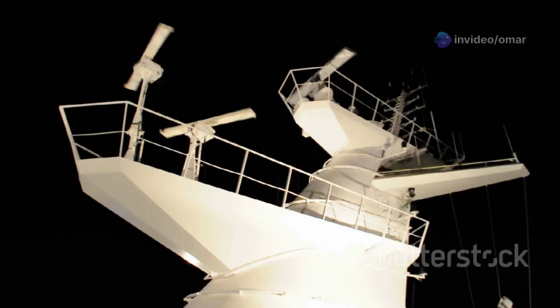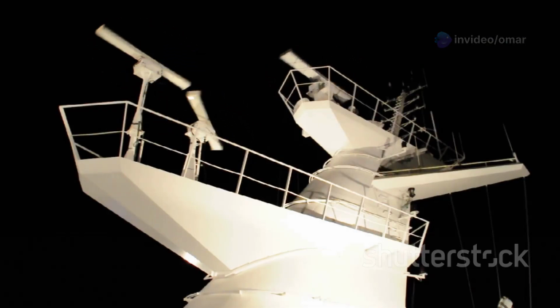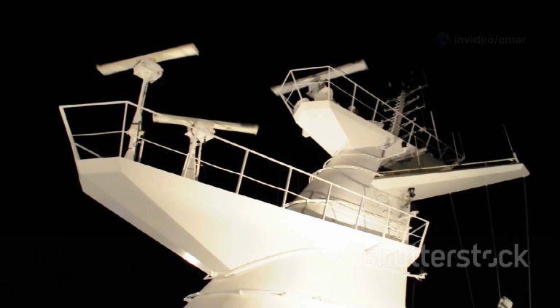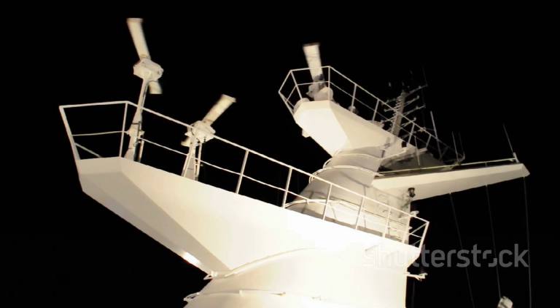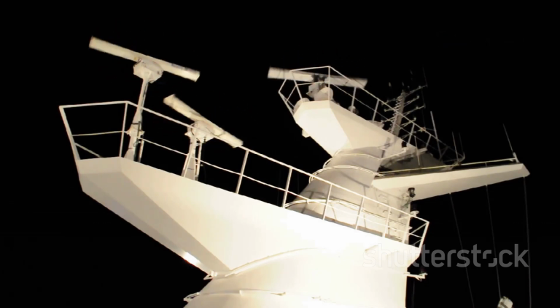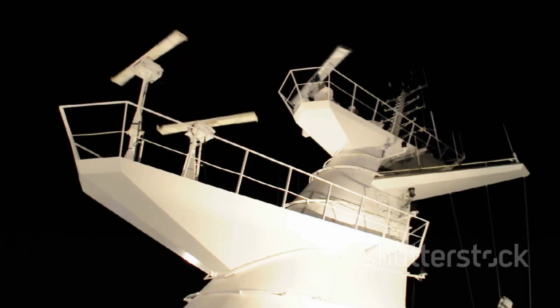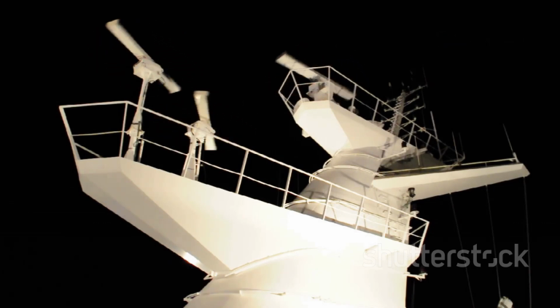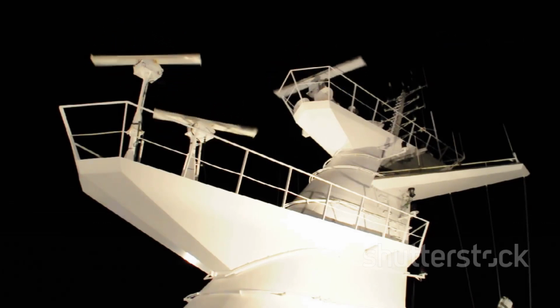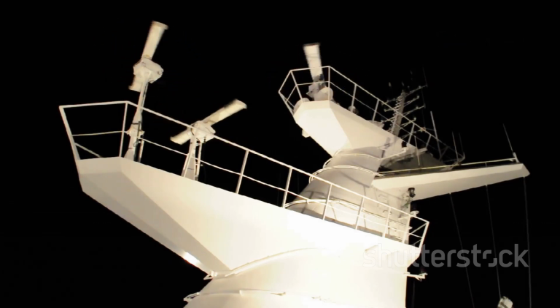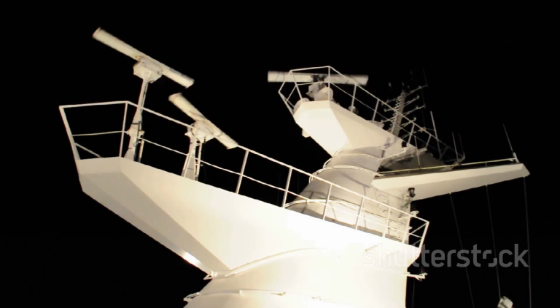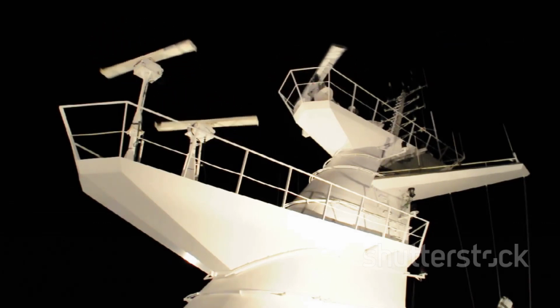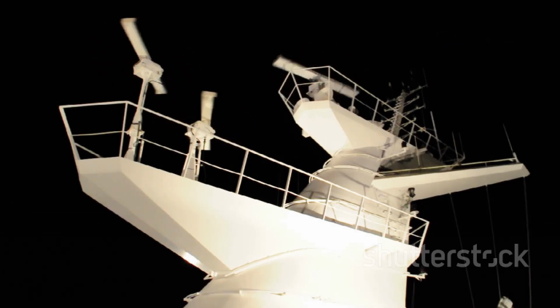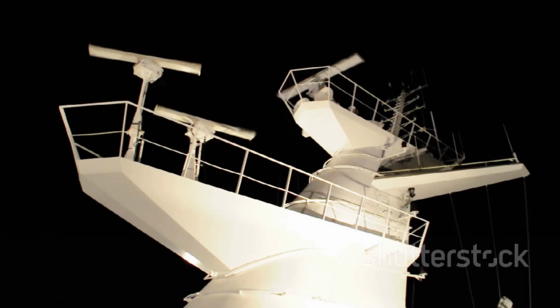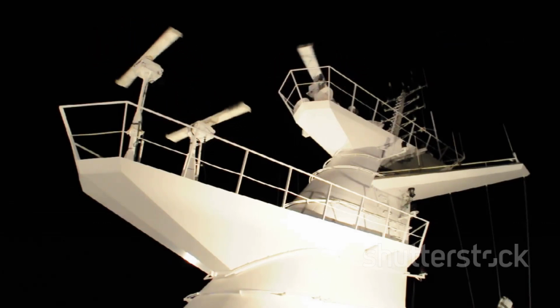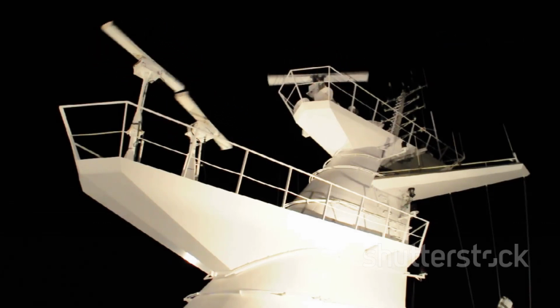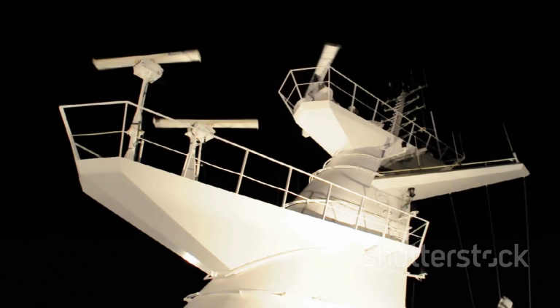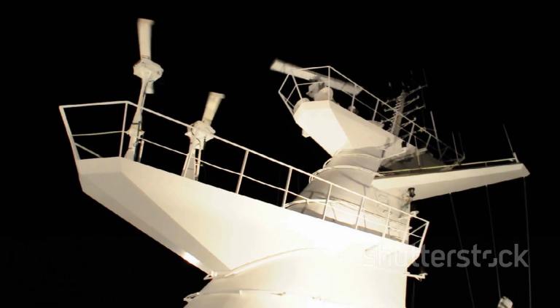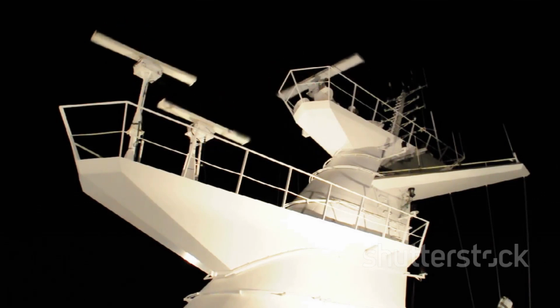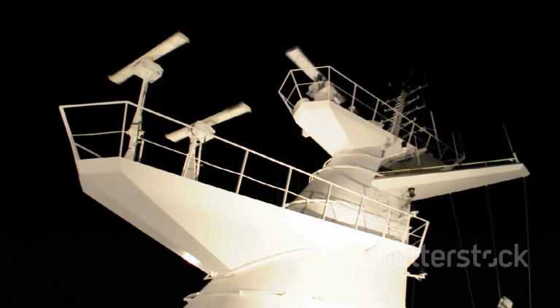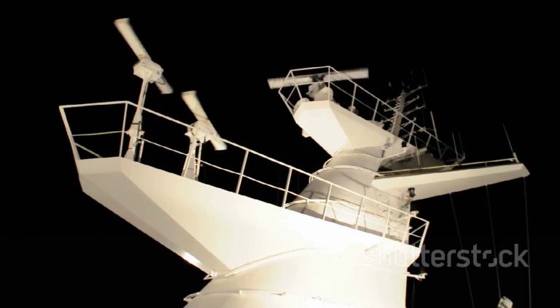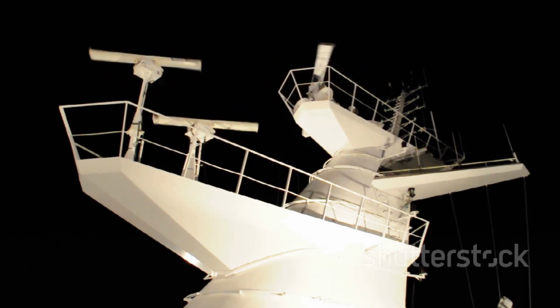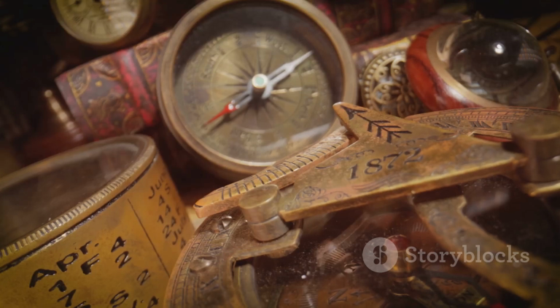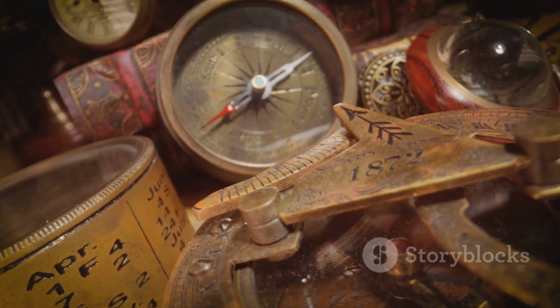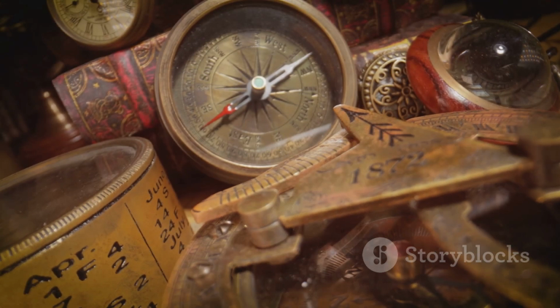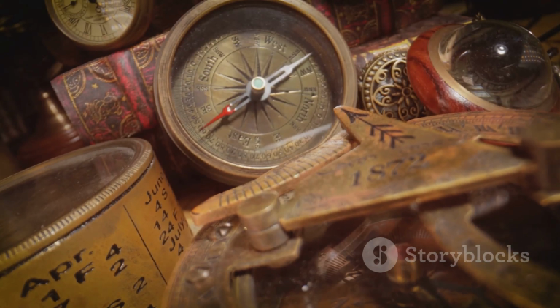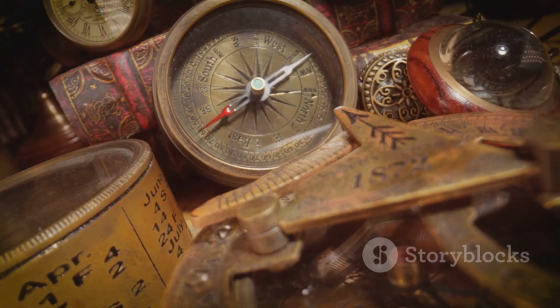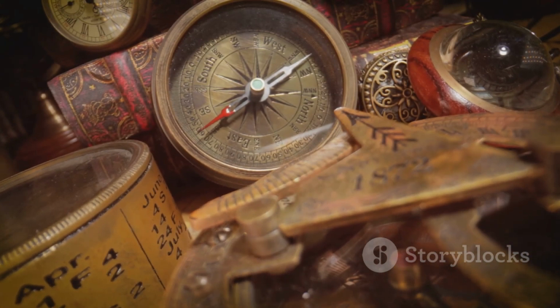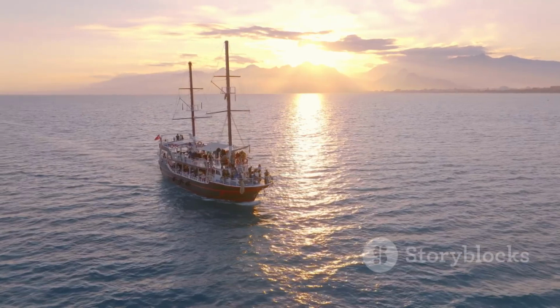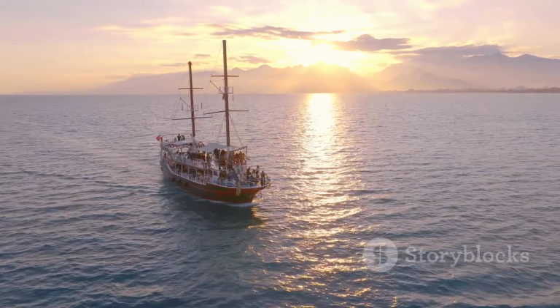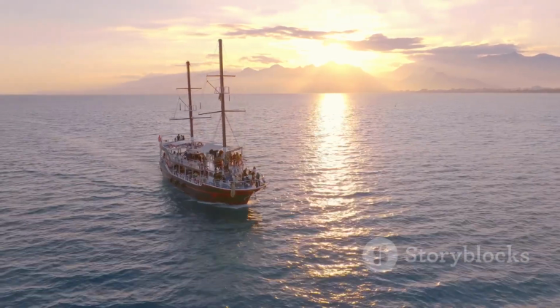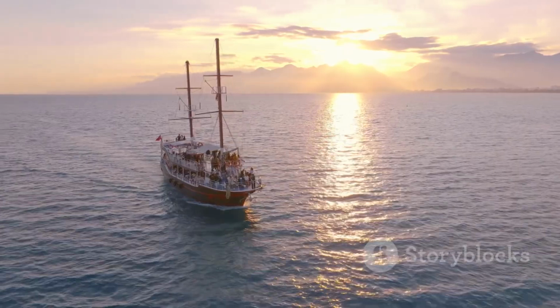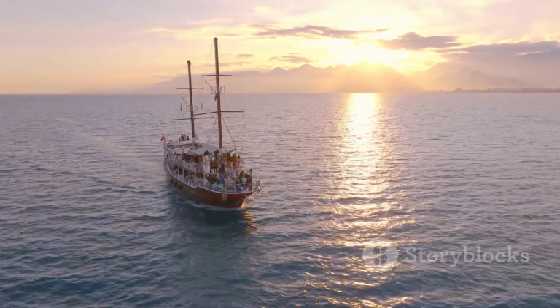So, in a nutshell, the magnetic compass is reliable and straightforward, but the gyro compass offers precision and integration. Both have their place on a ship, ensuring you'll always find your way. Happy sailing, mariners!